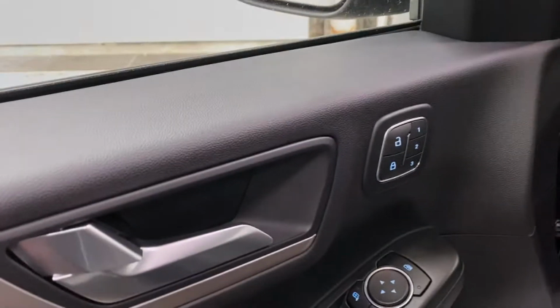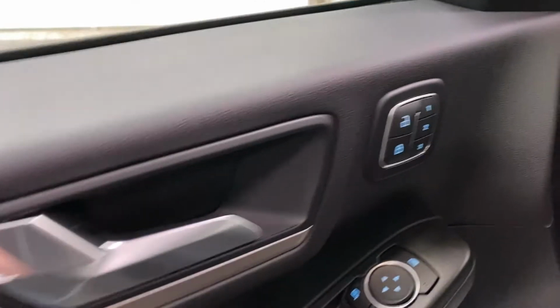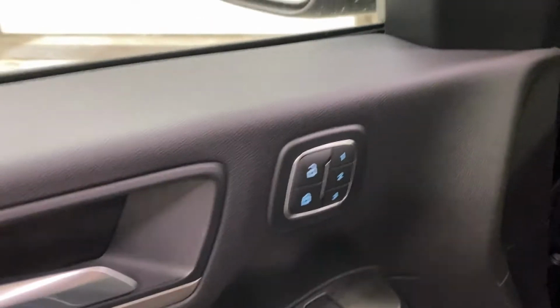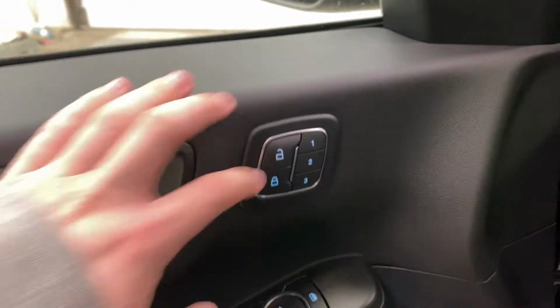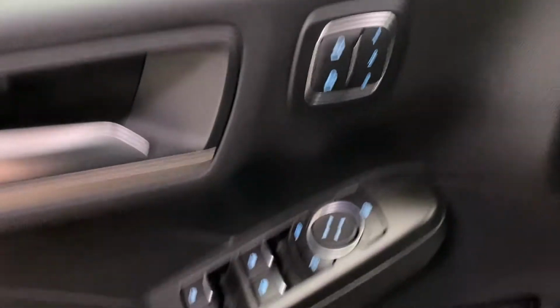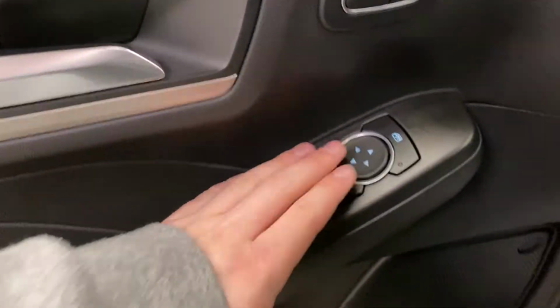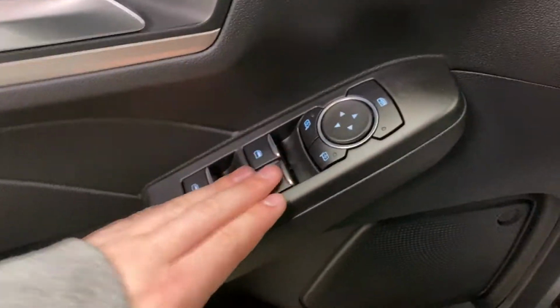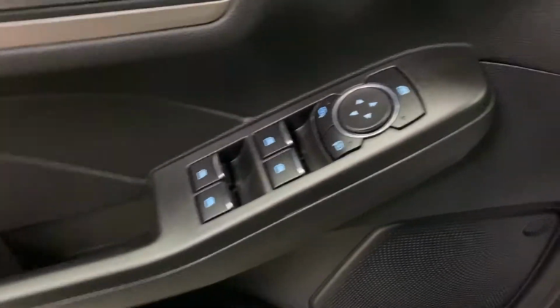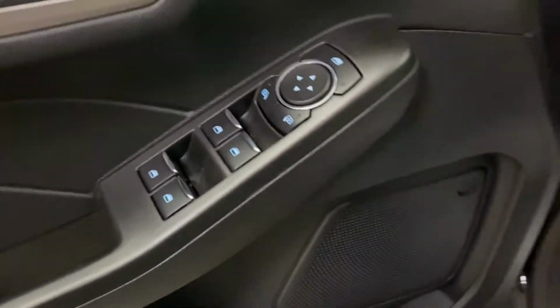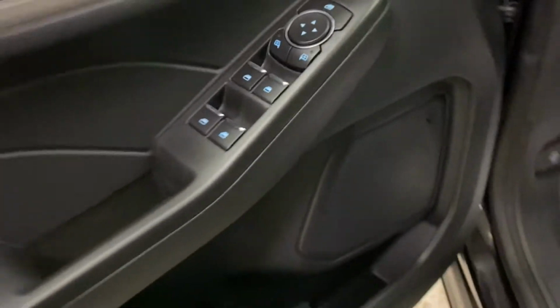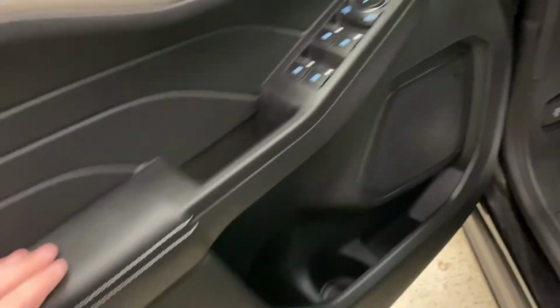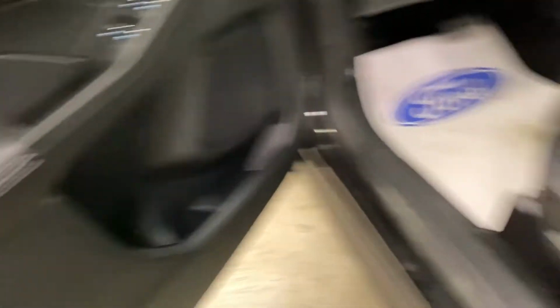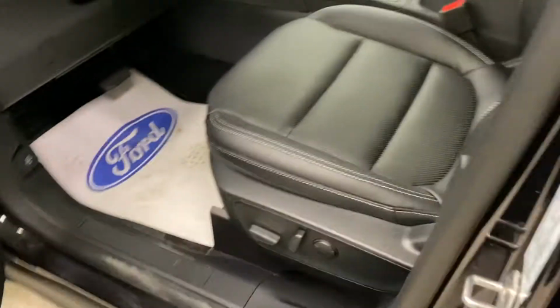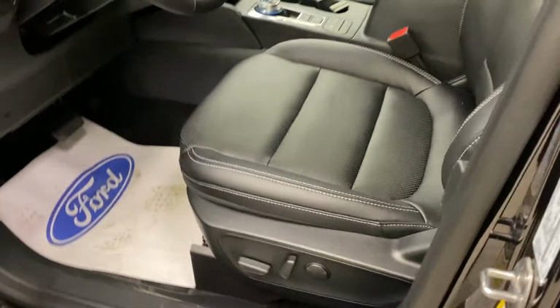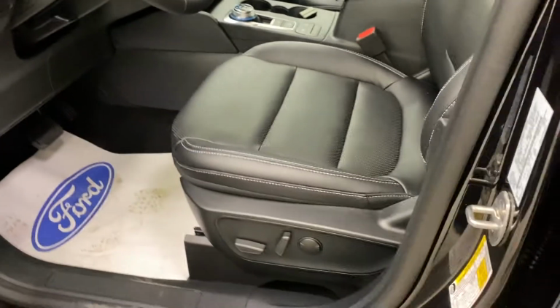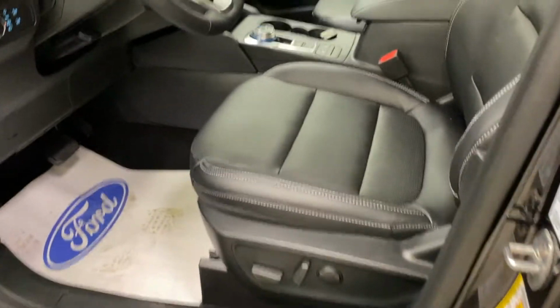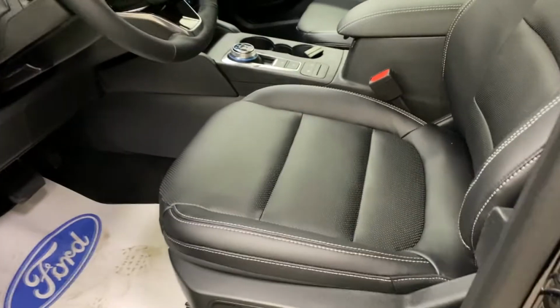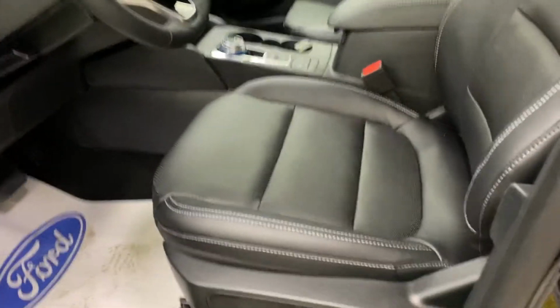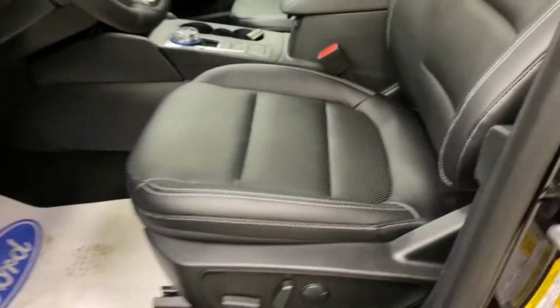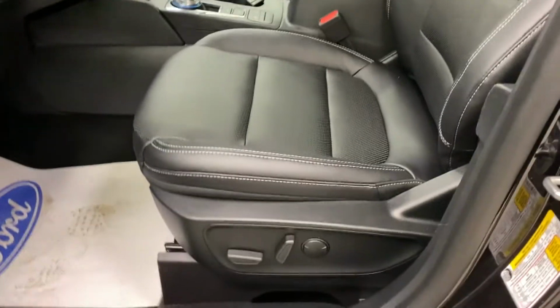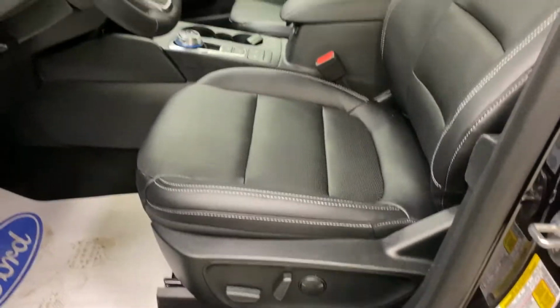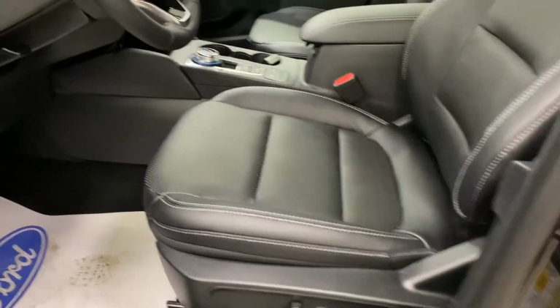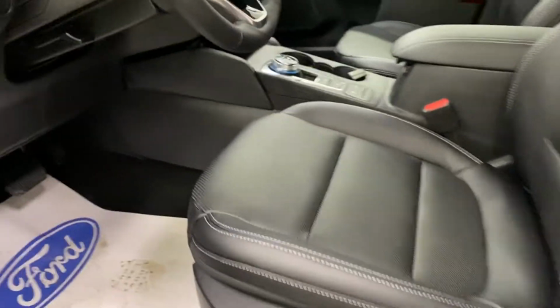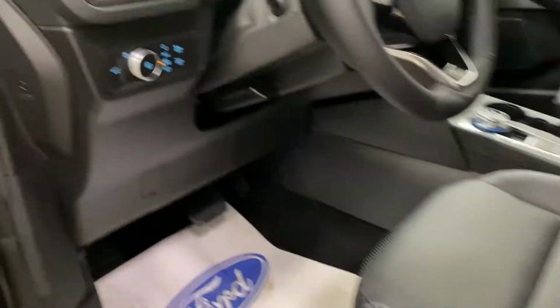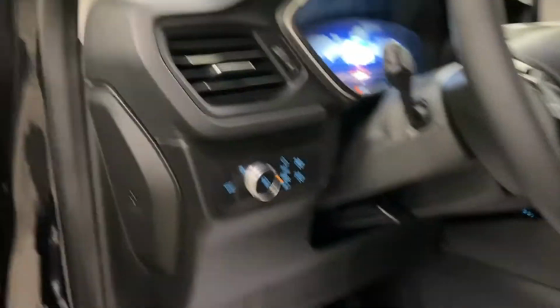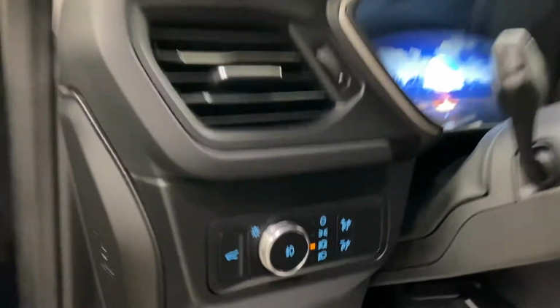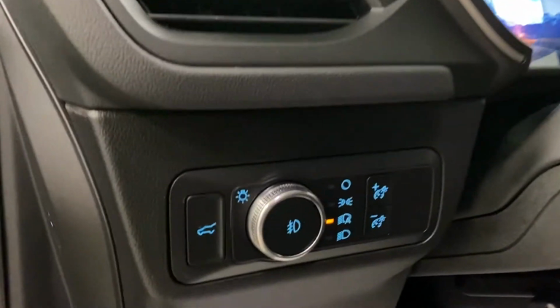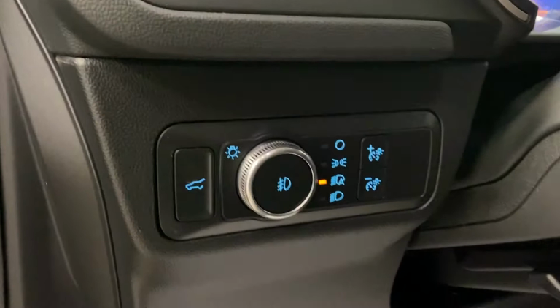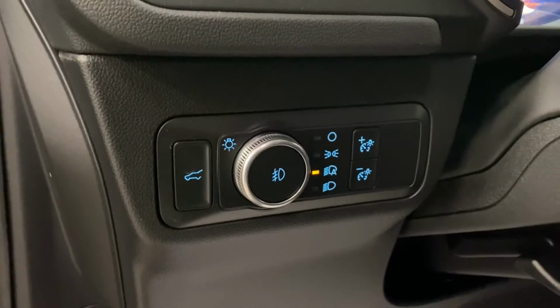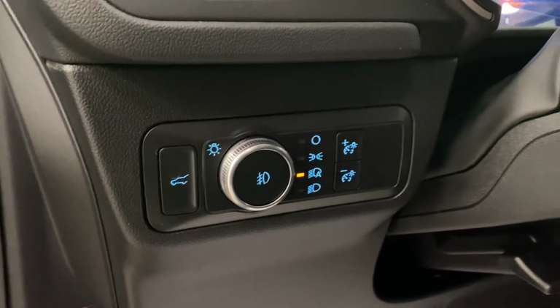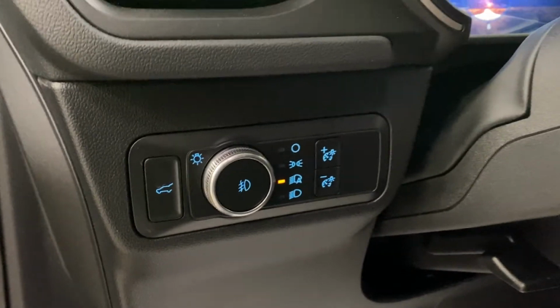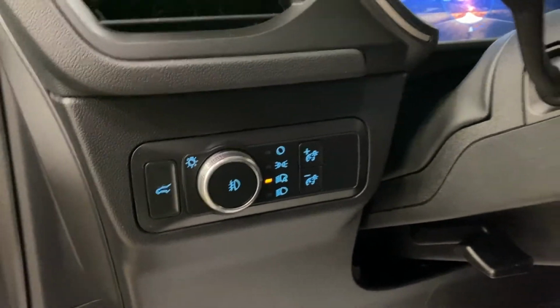On the interior, you do have memory seating, power window controls, and power mirror controls. You get this nice leather interior with leather front seats and back seats, and powered lumbar for both passenger and driver. You've got a trunk release button, your lighting controls, and your dimming.